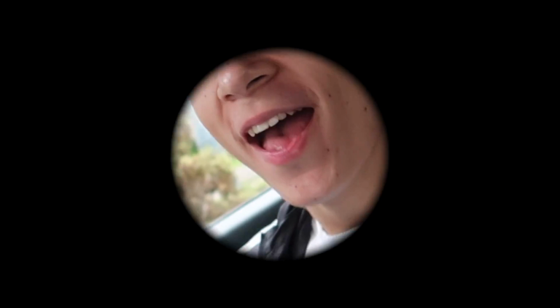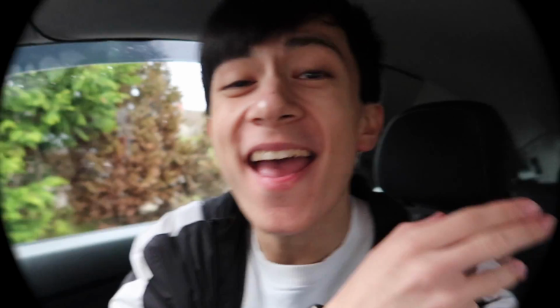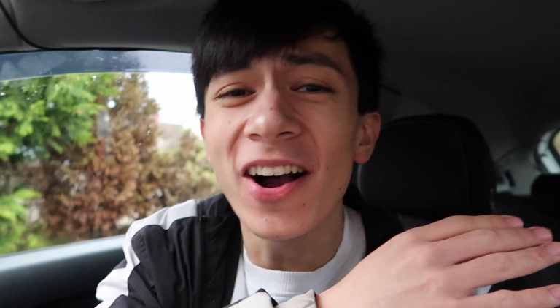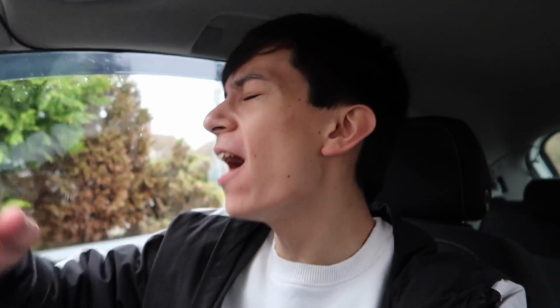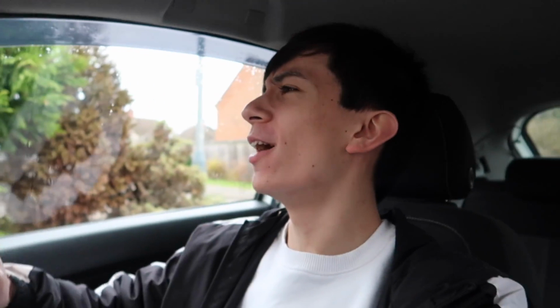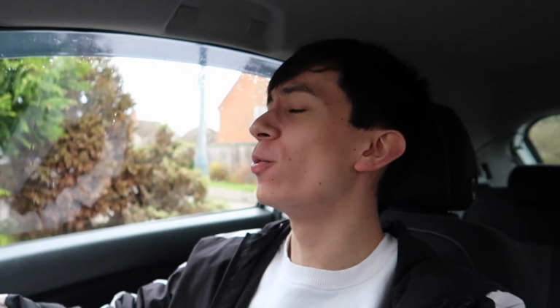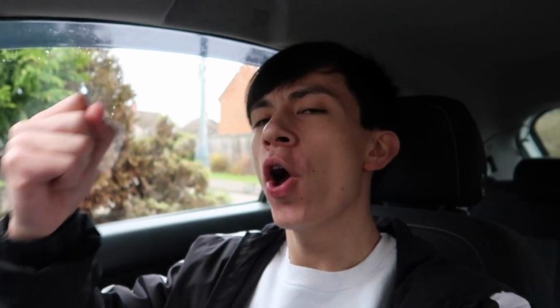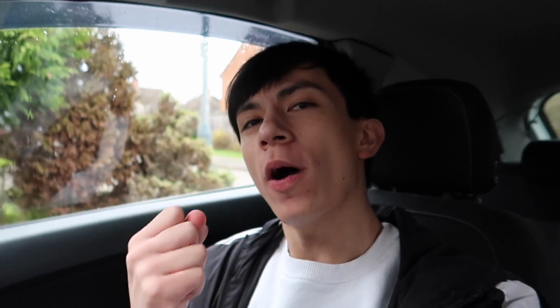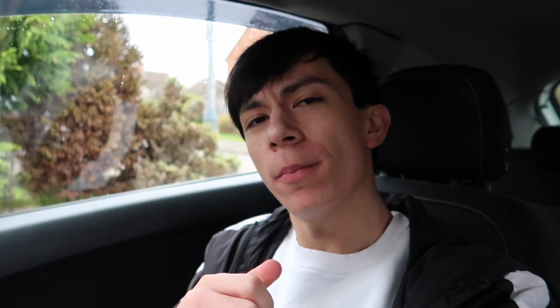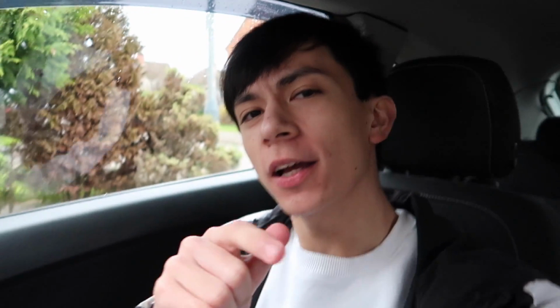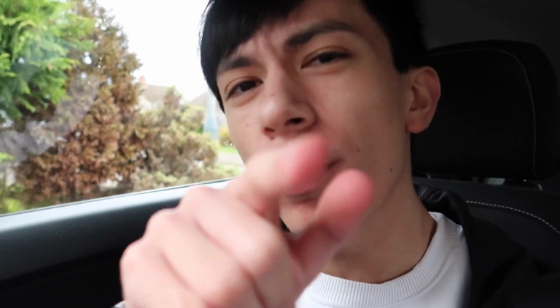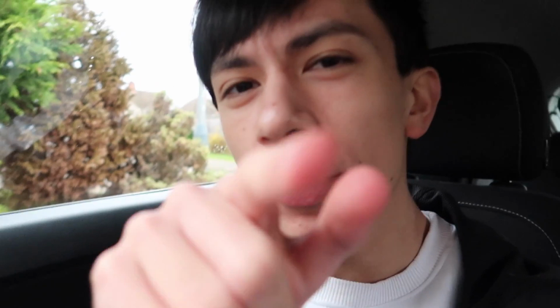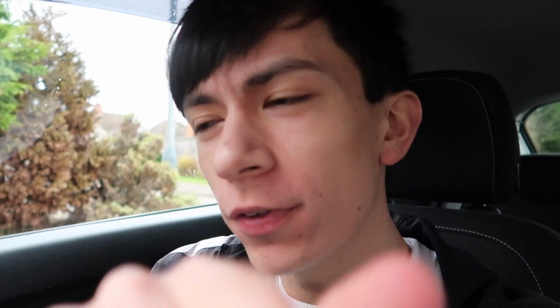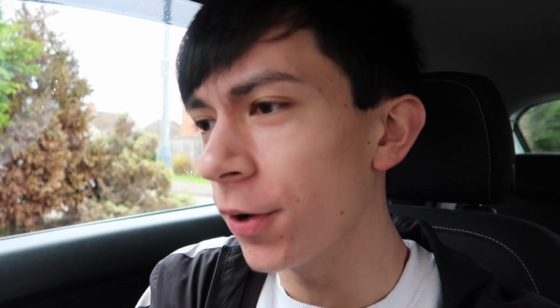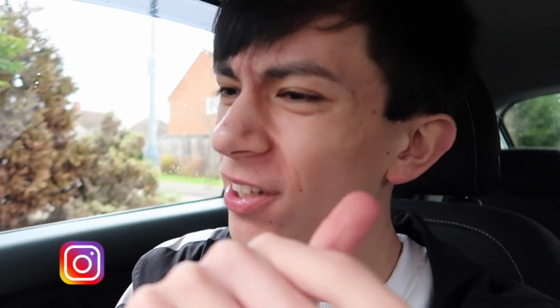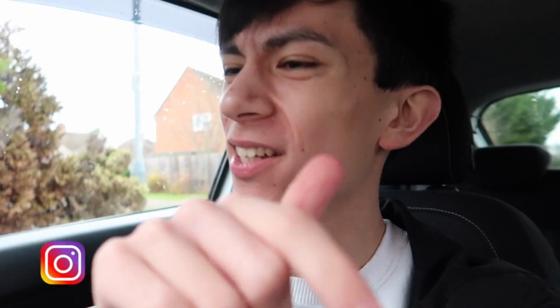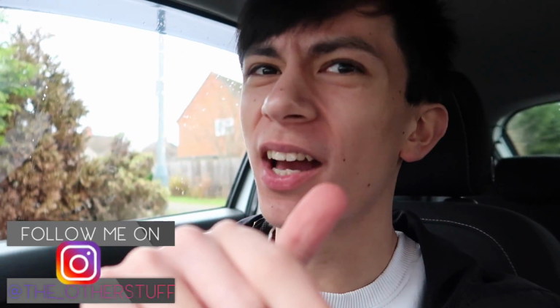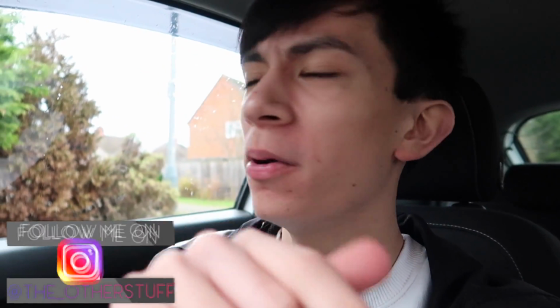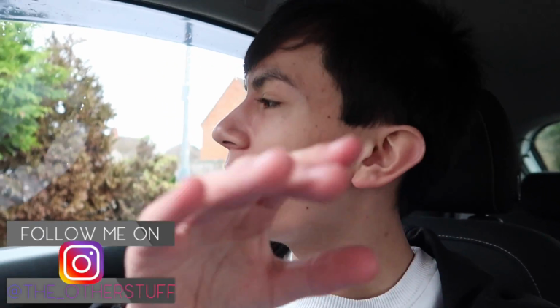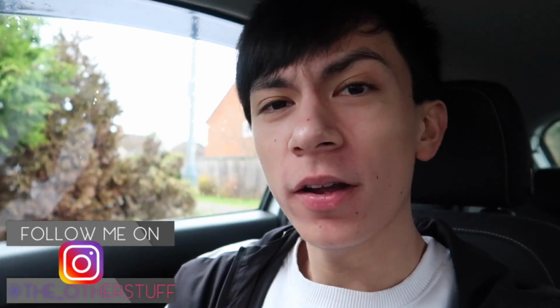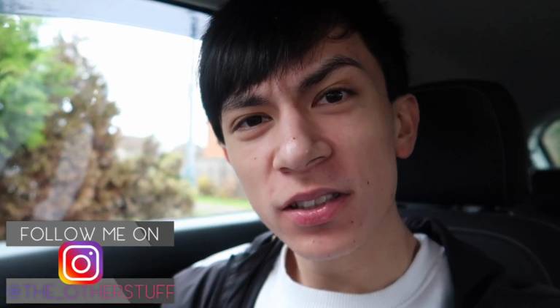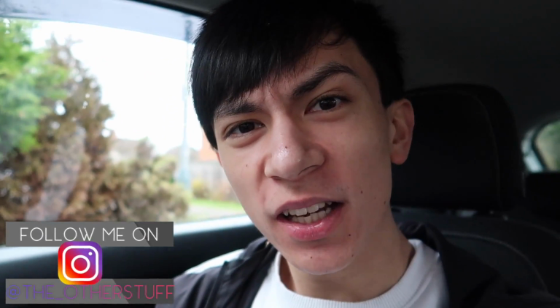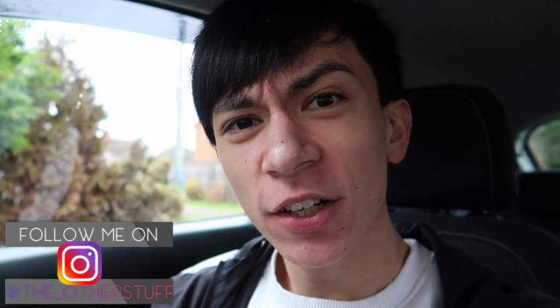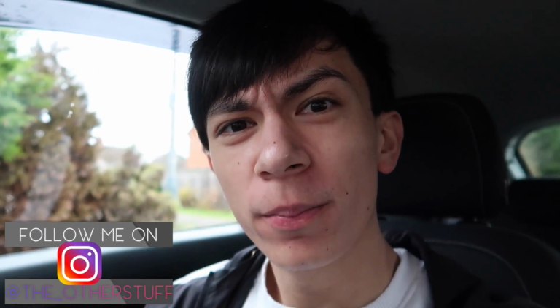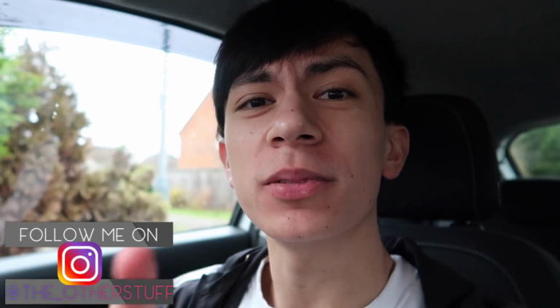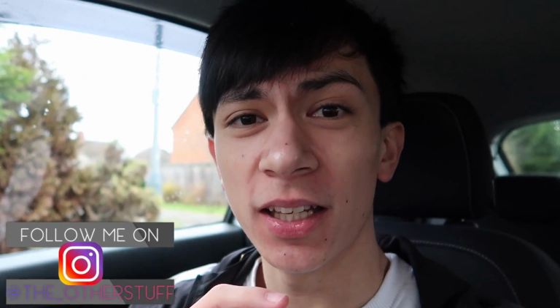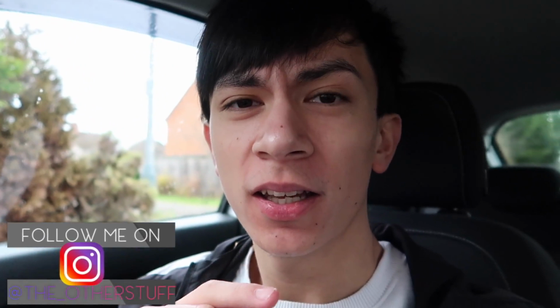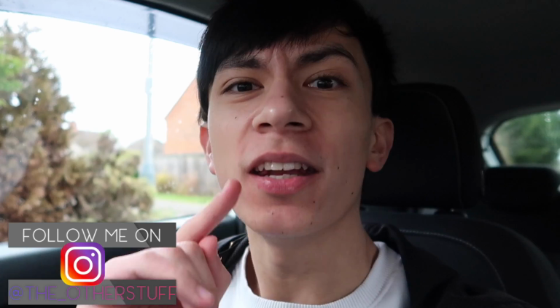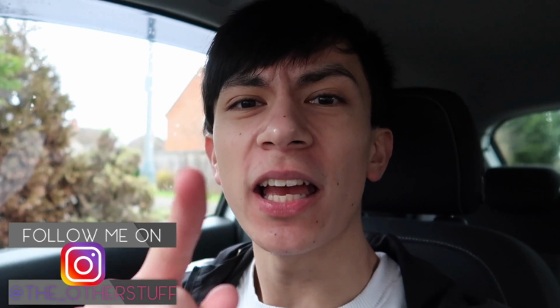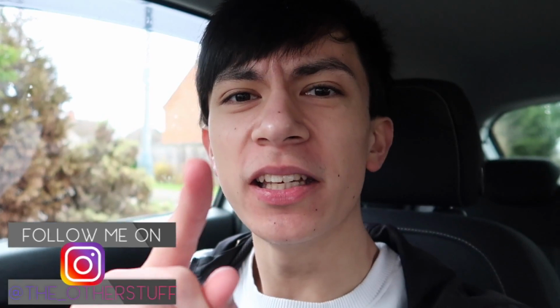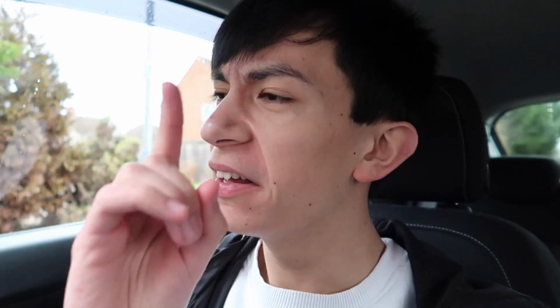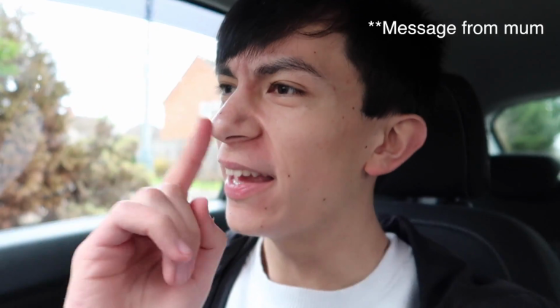Hey guys, how are you guys doing? Welcome back to a brand new video on this sexy channel. And why do I say sexy channel? Because I'm sitting in a sexy, clean...